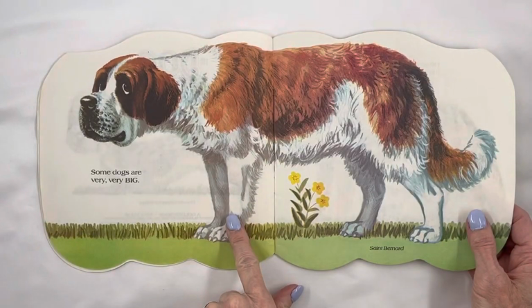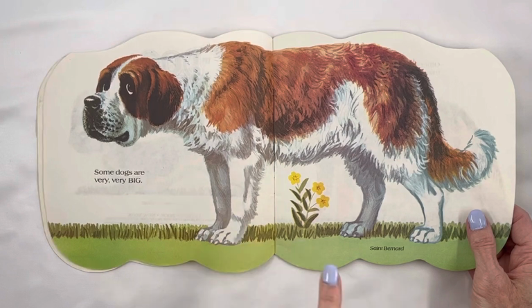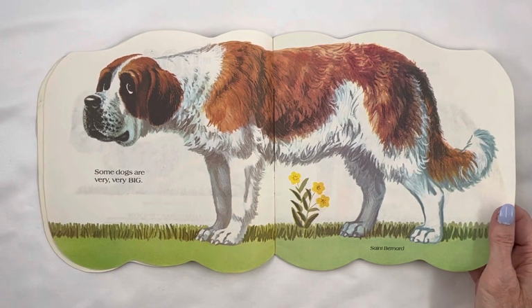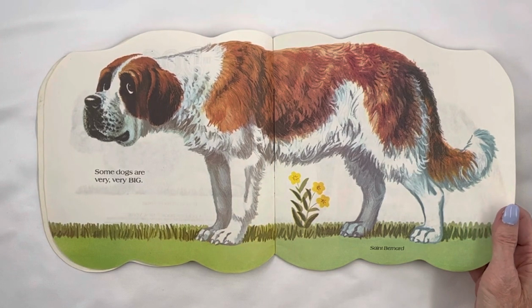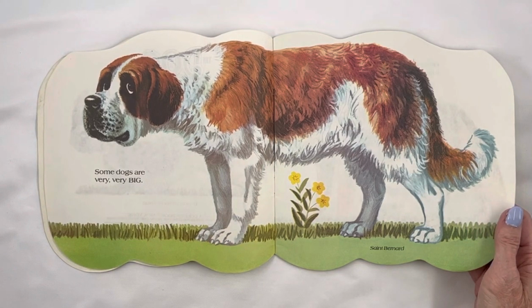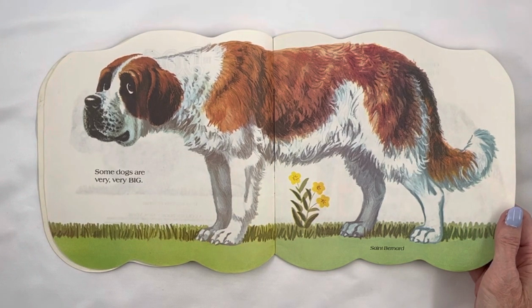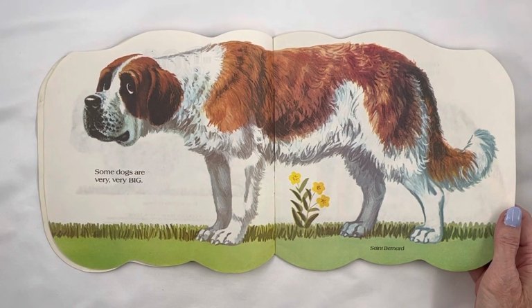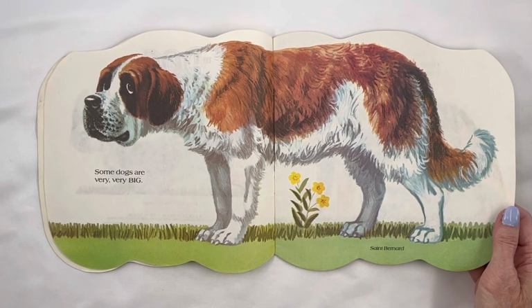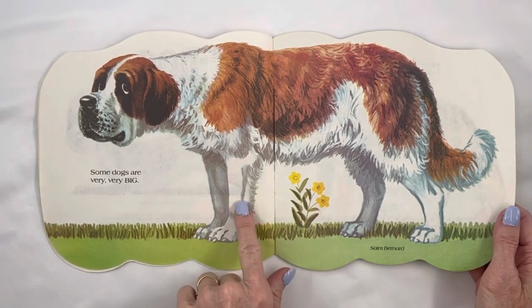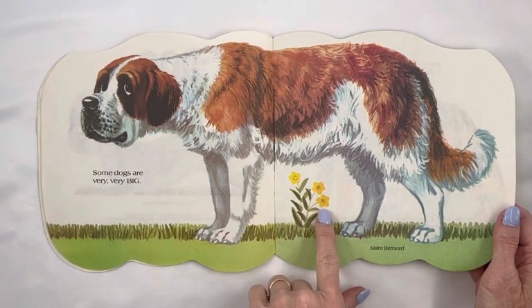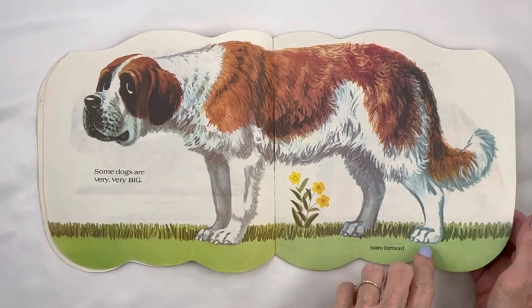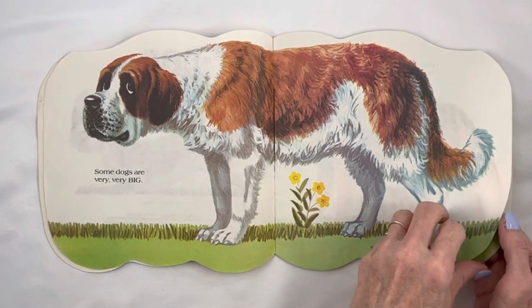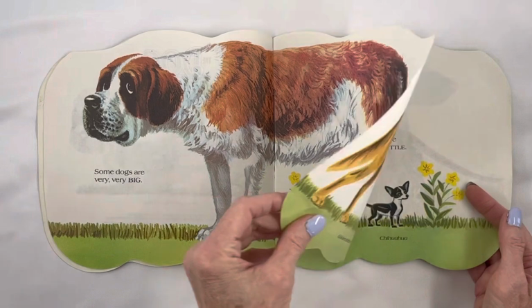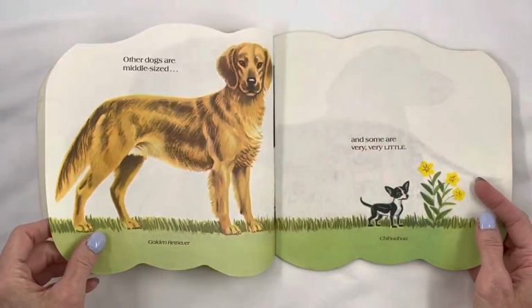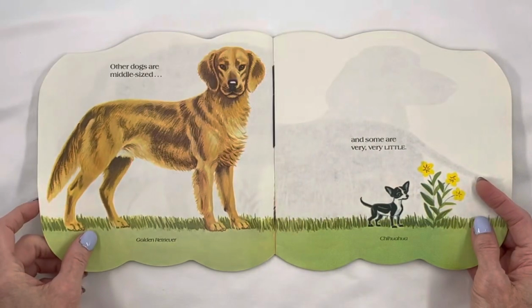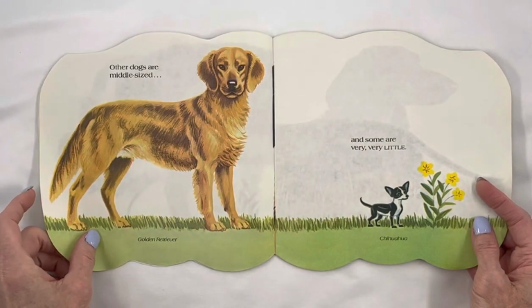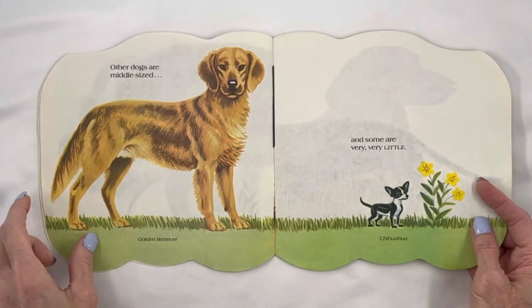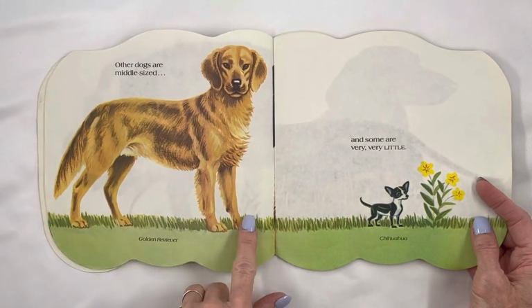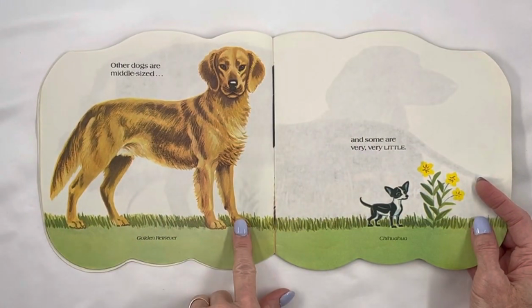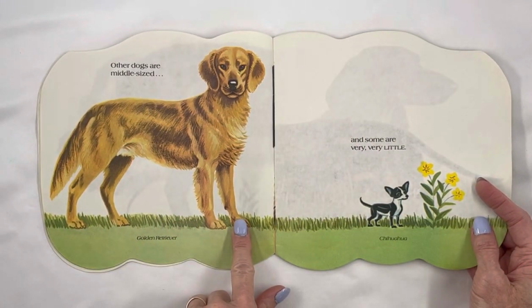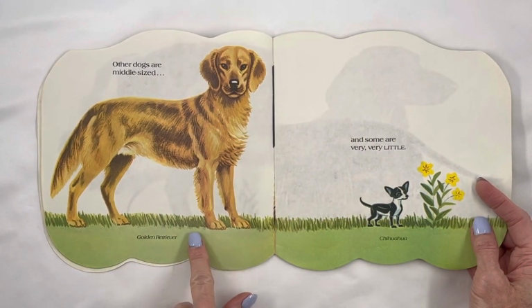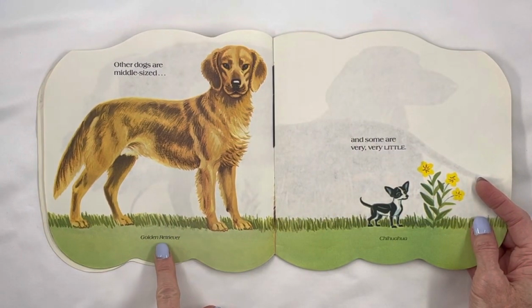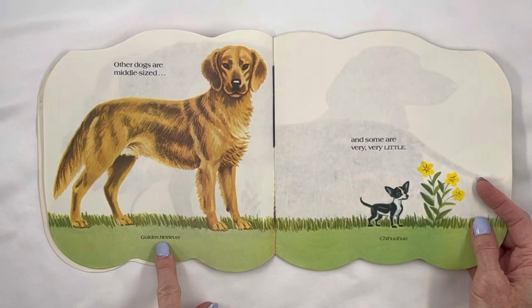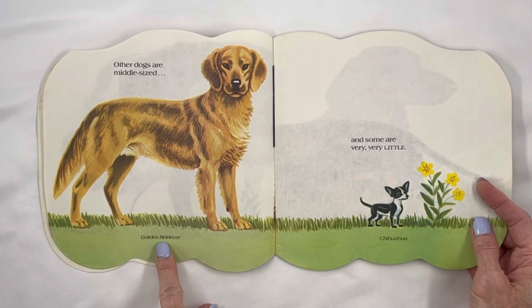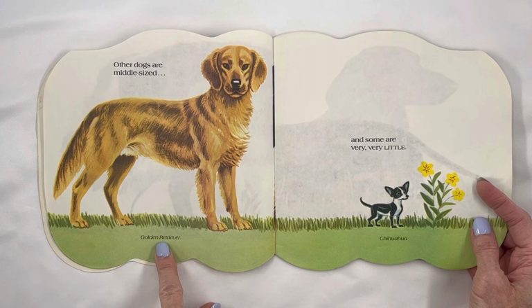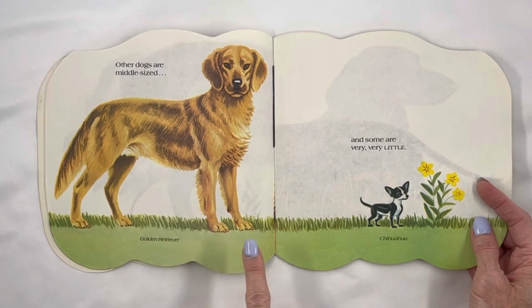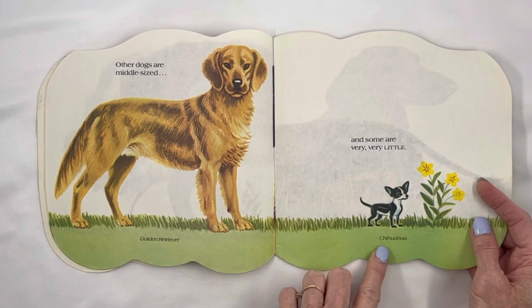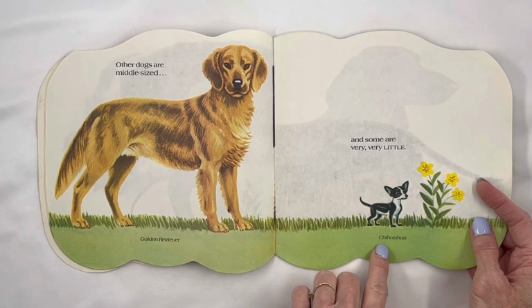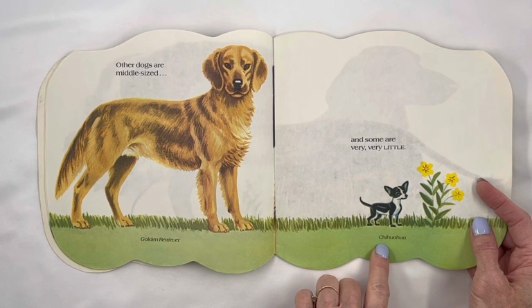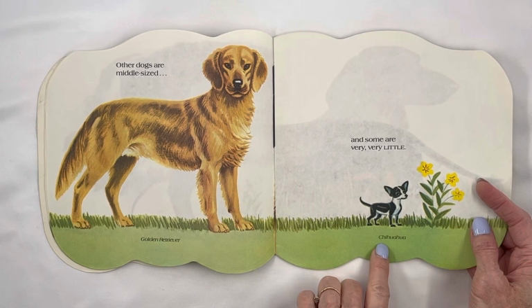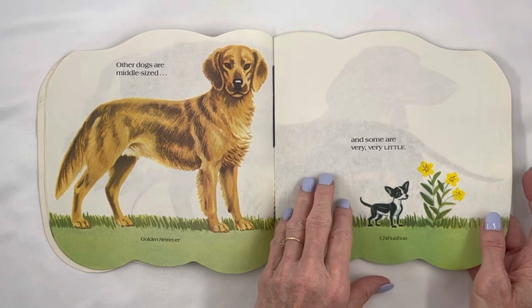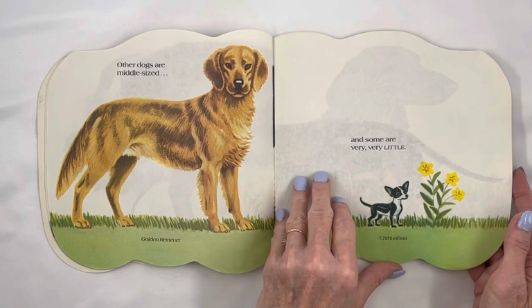Some dogs are very, very big. St. Bernard. Other dogs are middle-sized — golden retriever — and some are very, very little. Chihuahua.